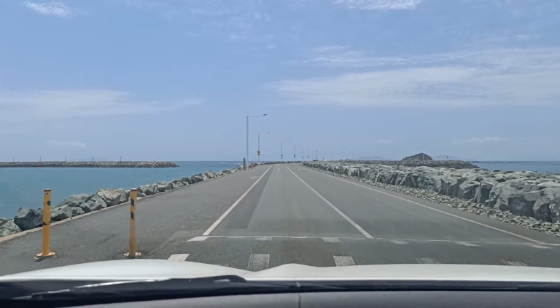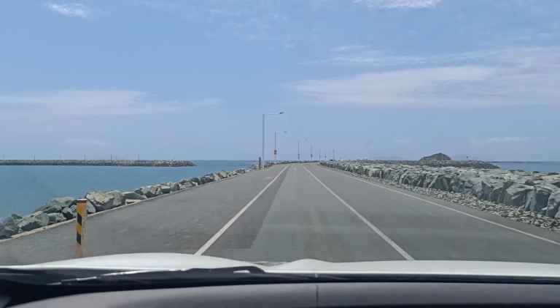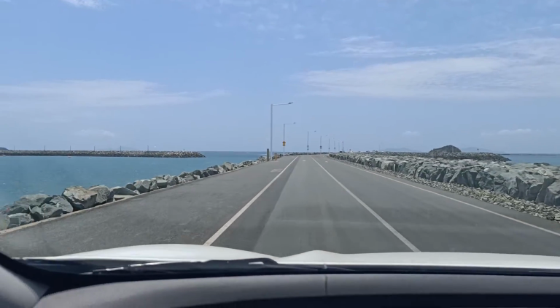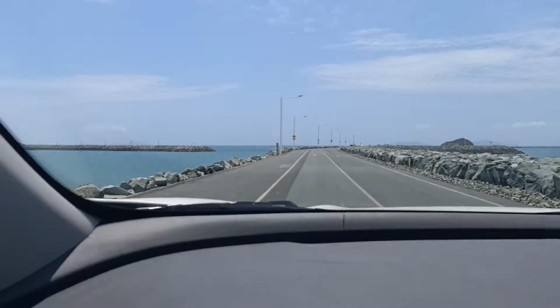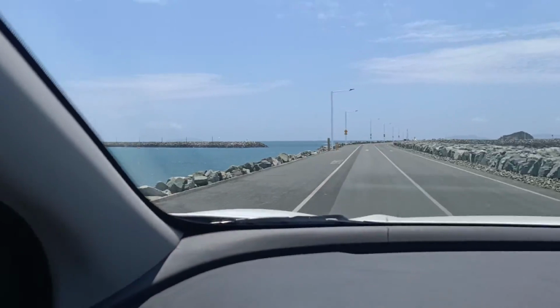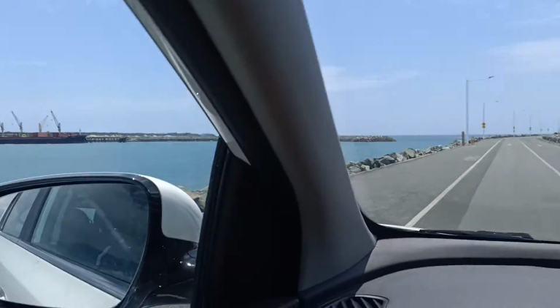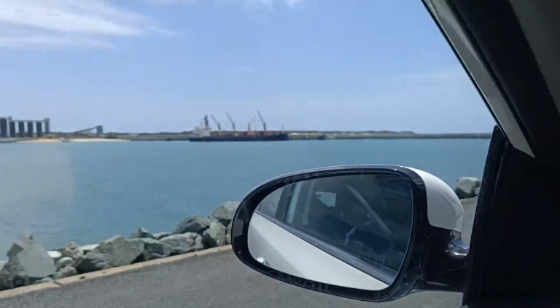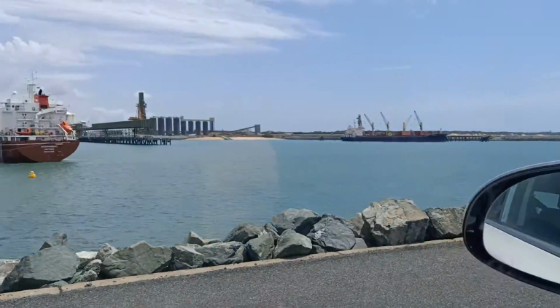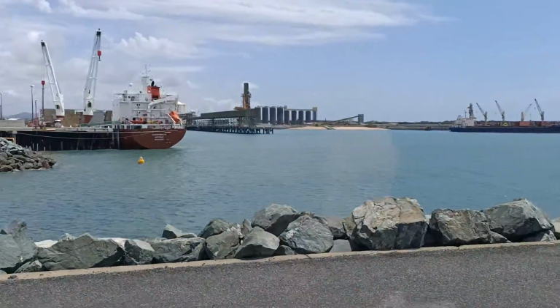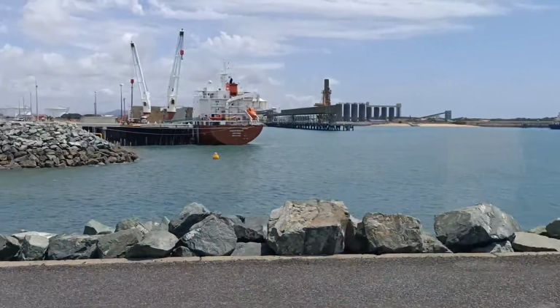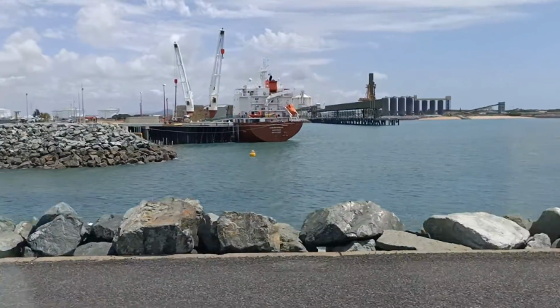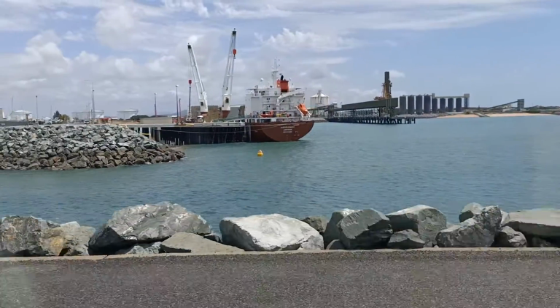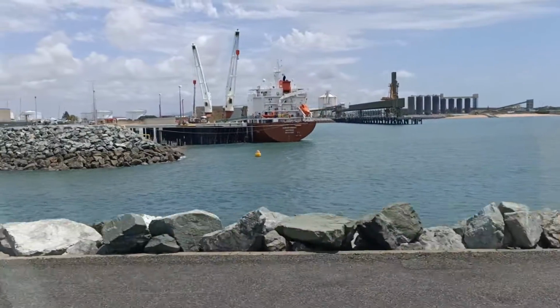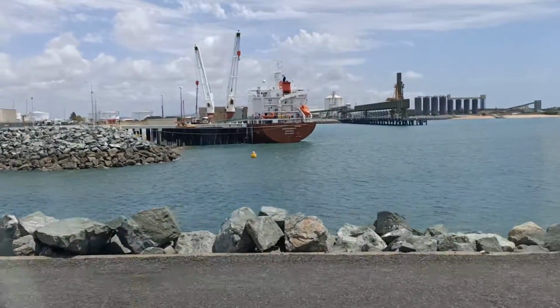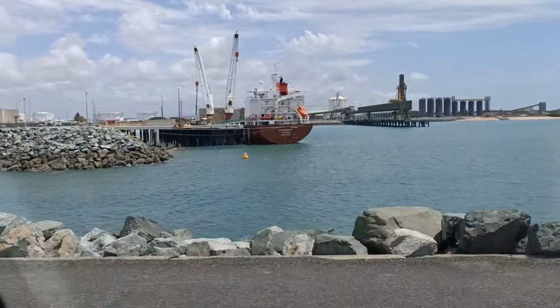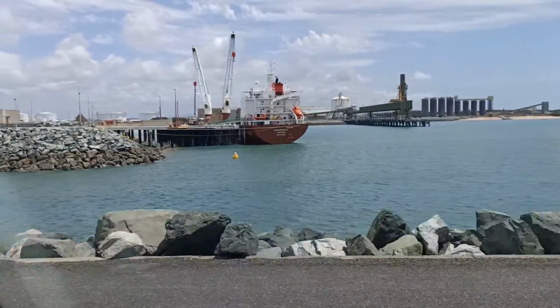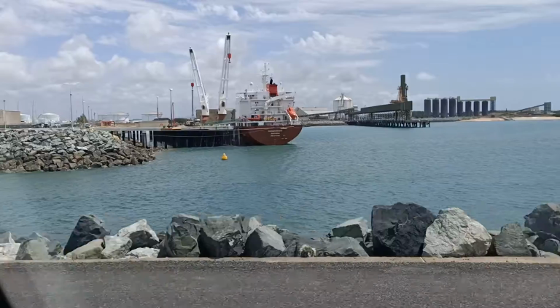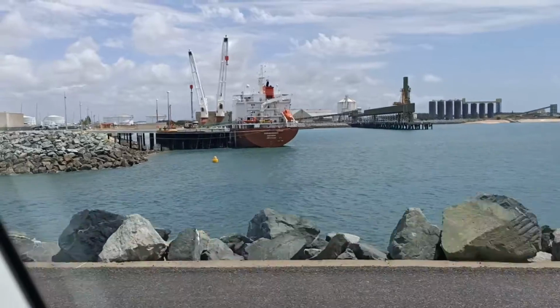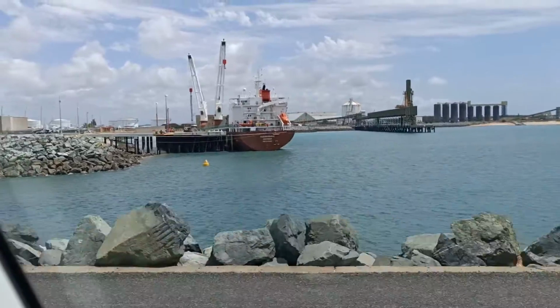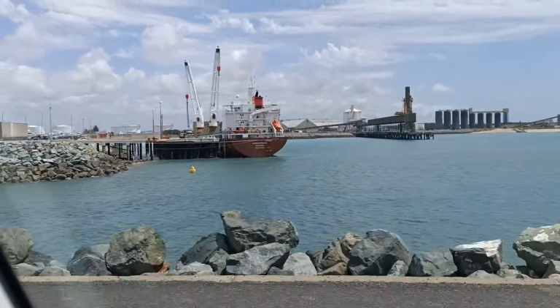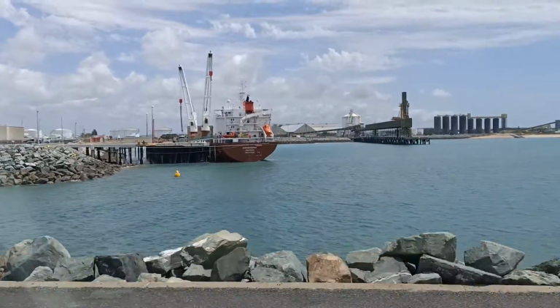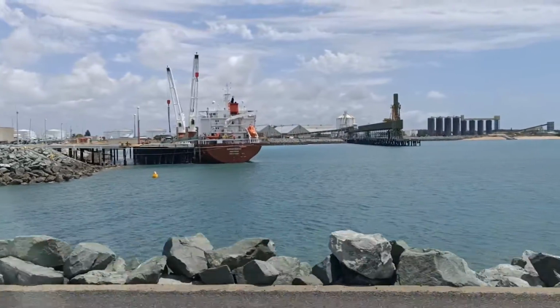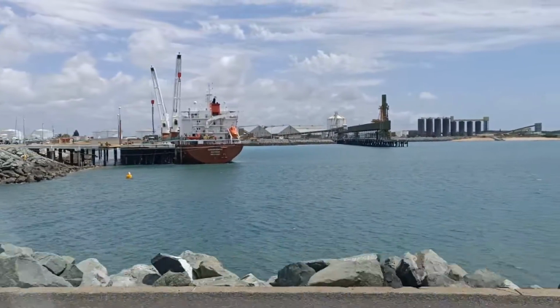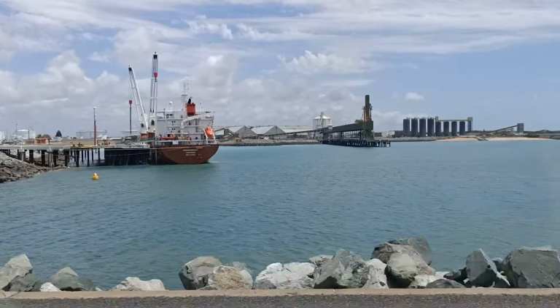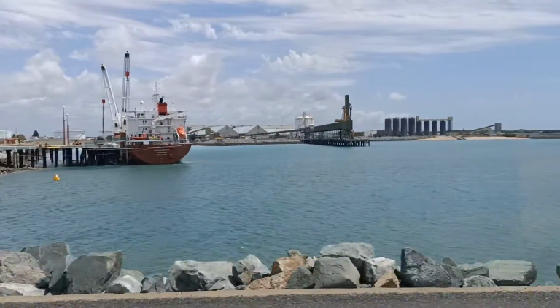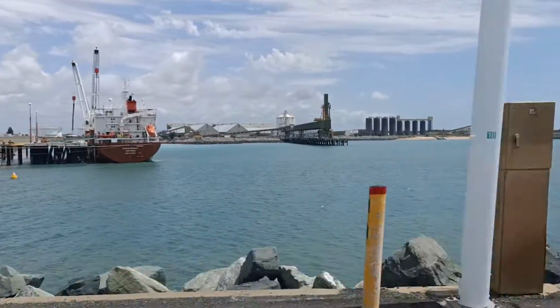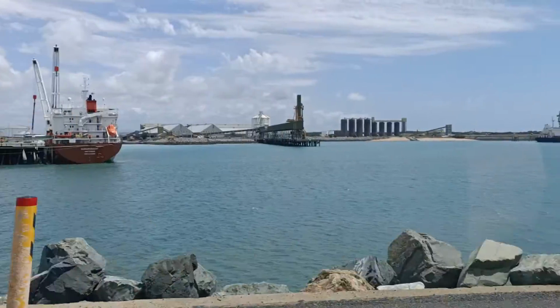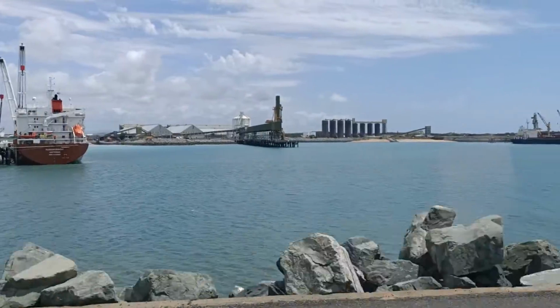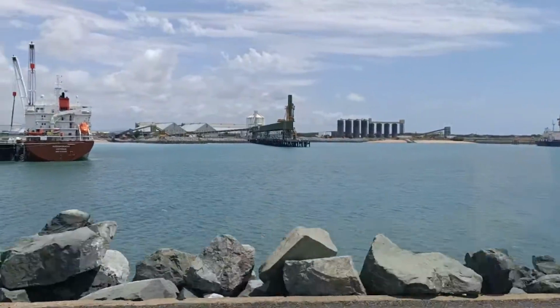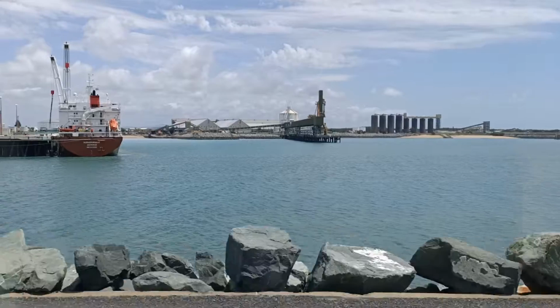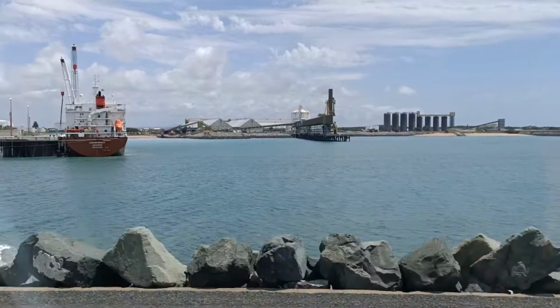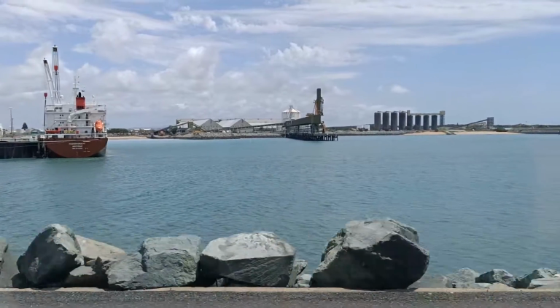And what have we got here? Port of Mackay. Hudson-Grocht, Amsterdam. It's a long way from home - yeah, this is a long way from home.